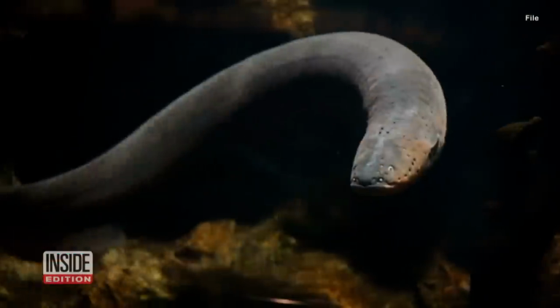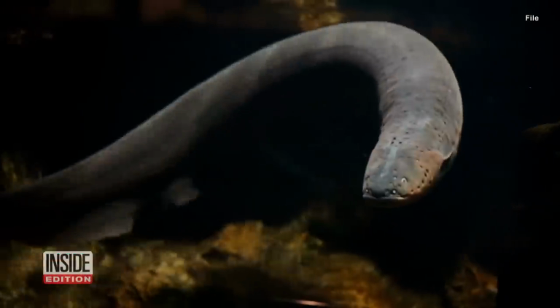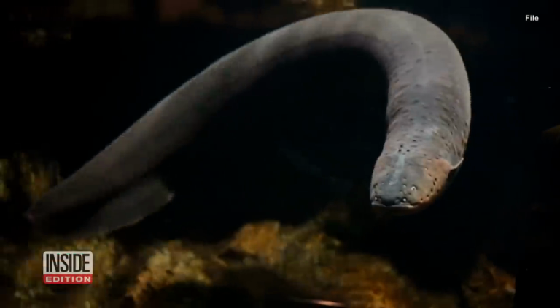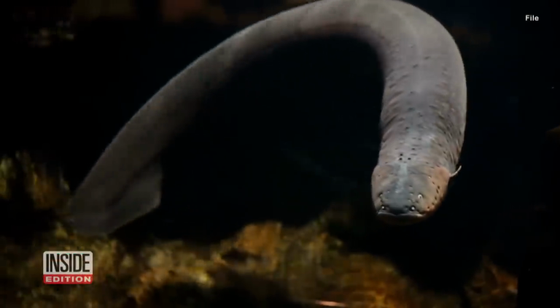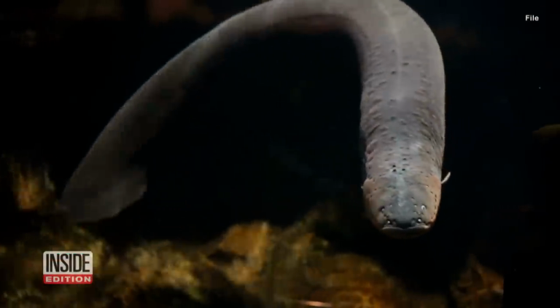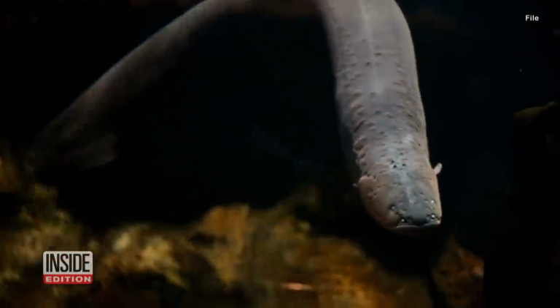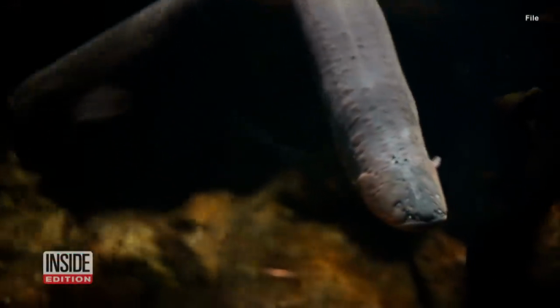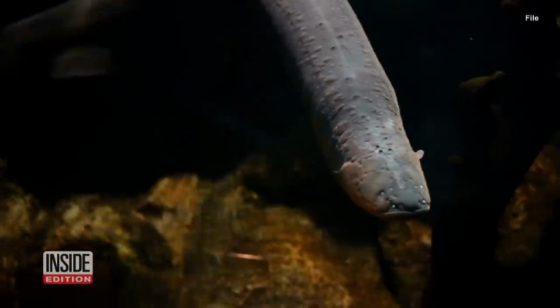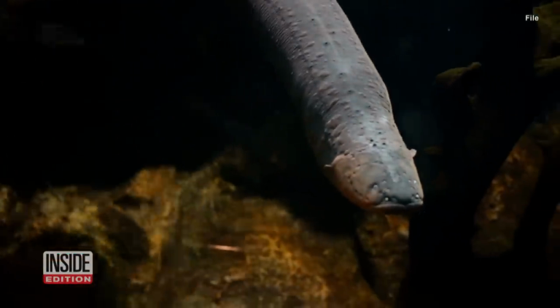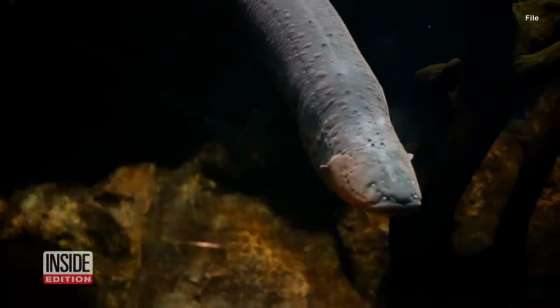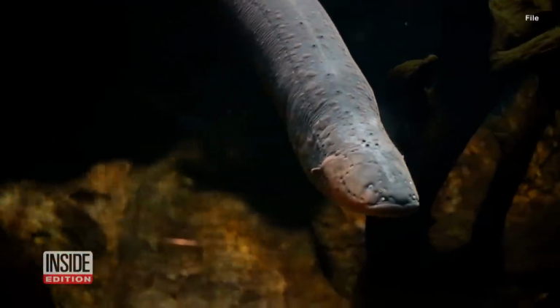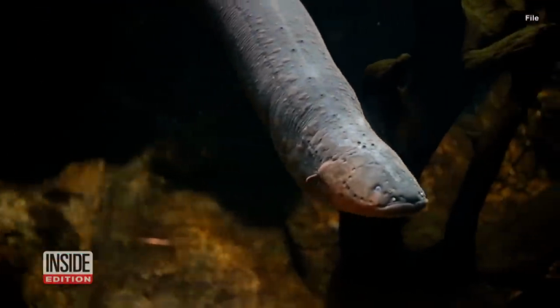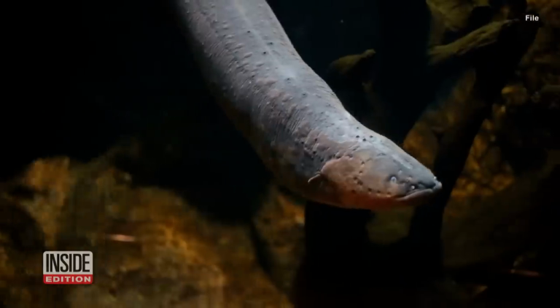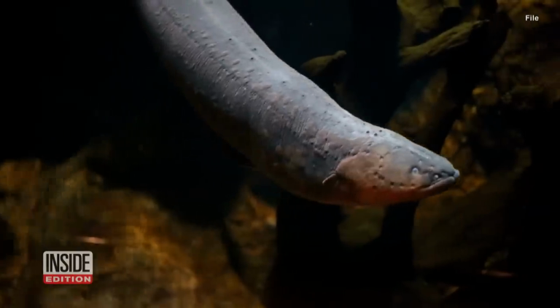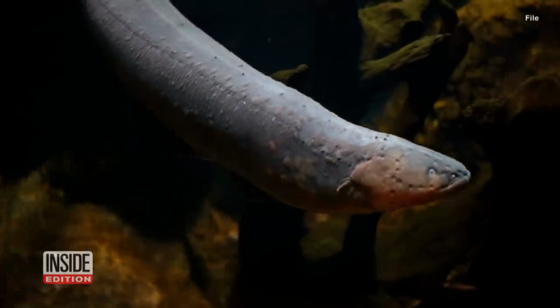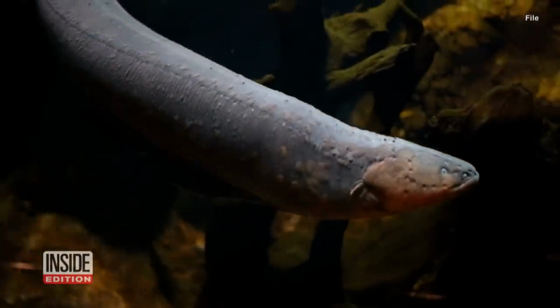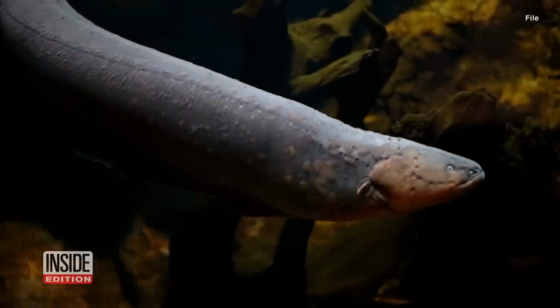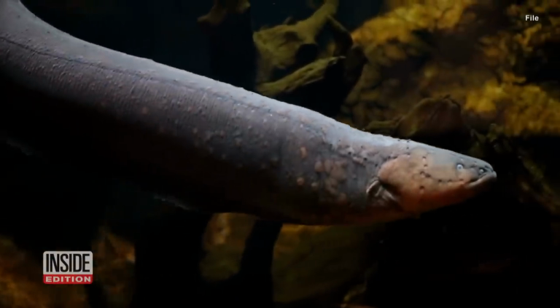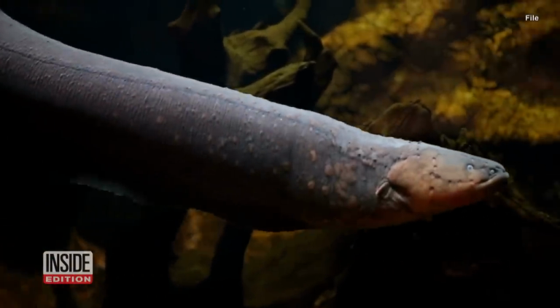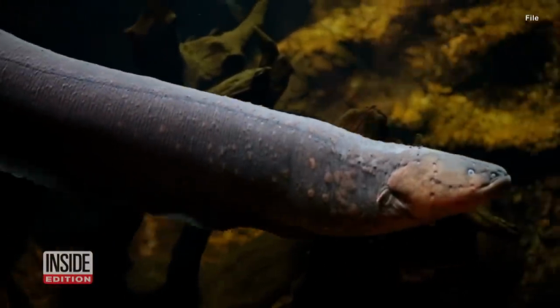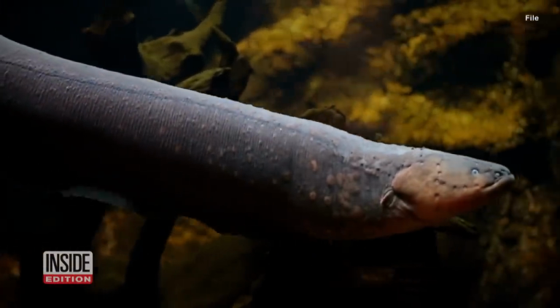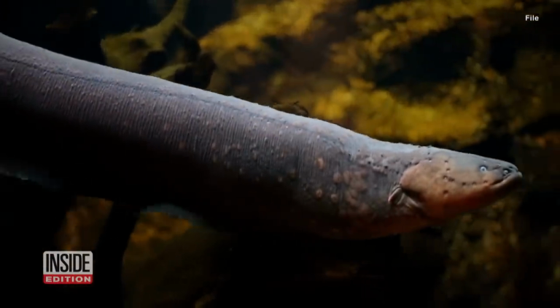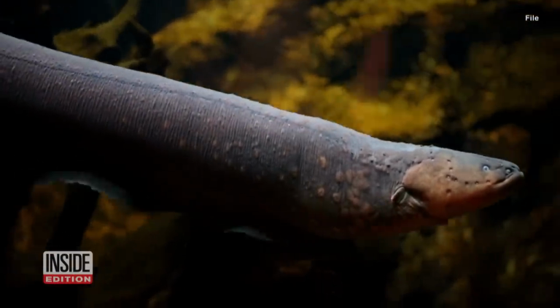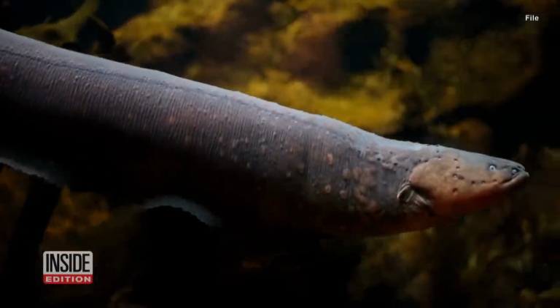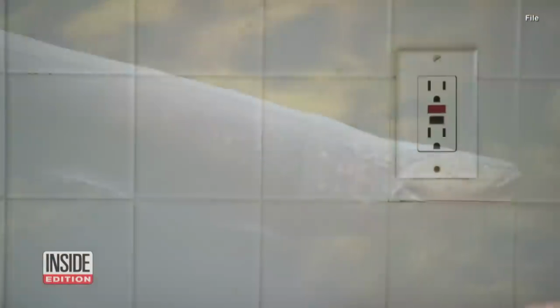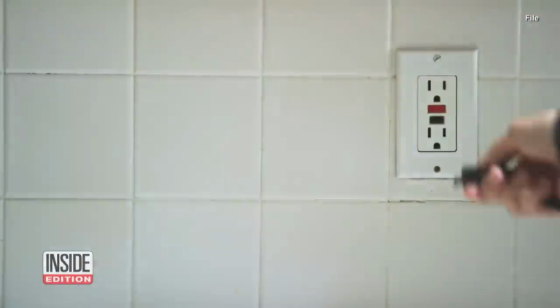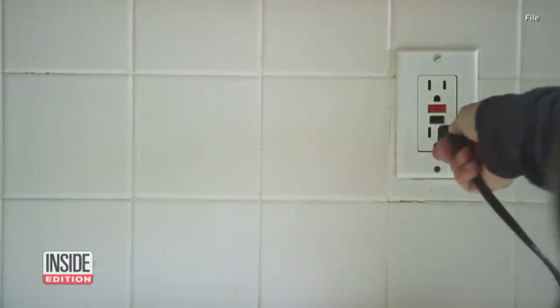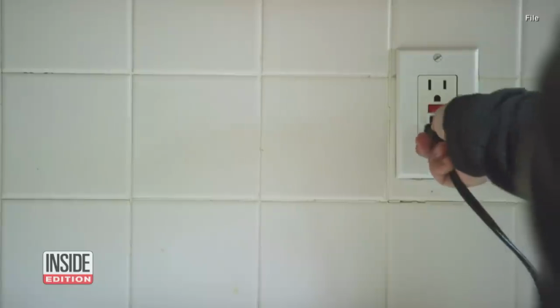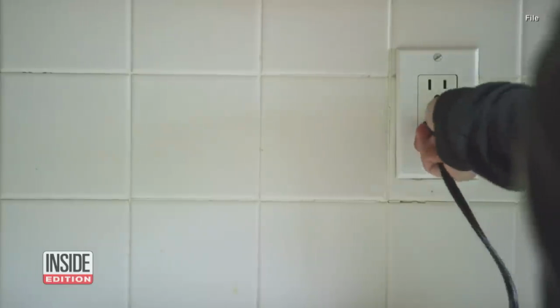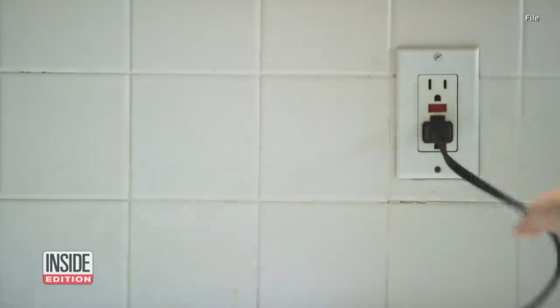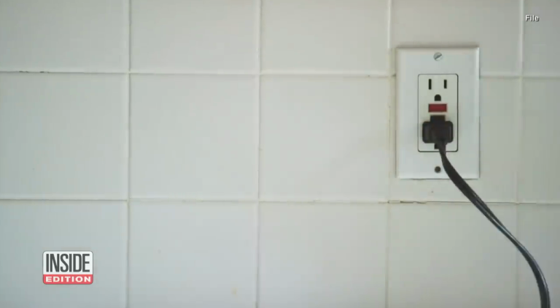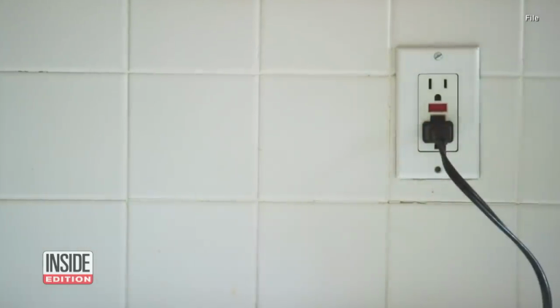Electric eels have three different organs that produce high and low voltage electricity. Just two of the organs combined can produce up to 800 volts, more than eight times the current in a household outlet.